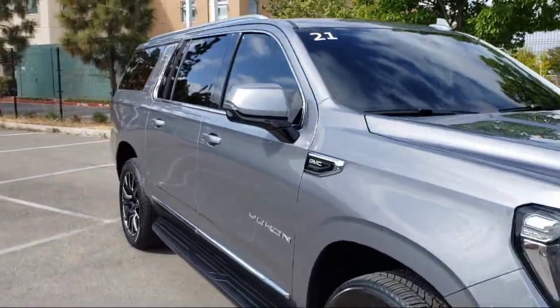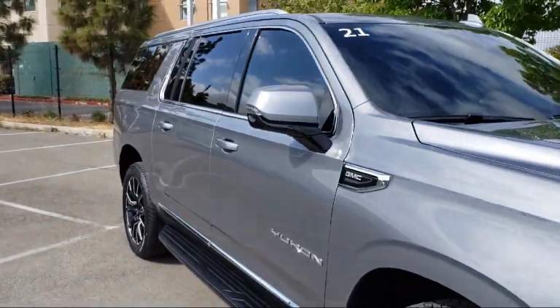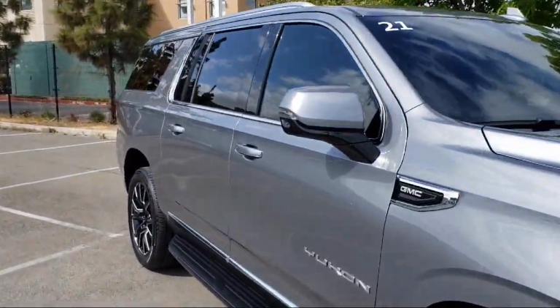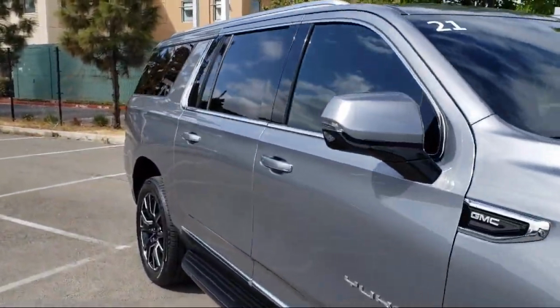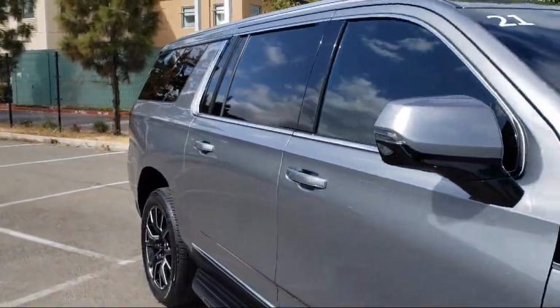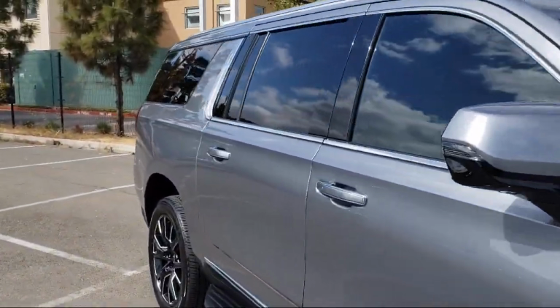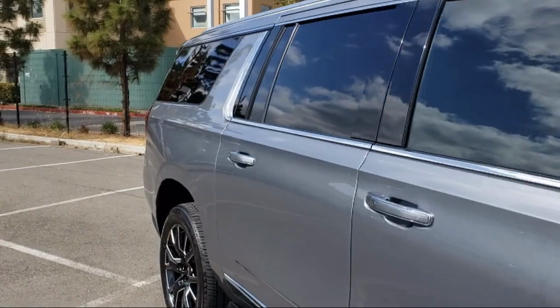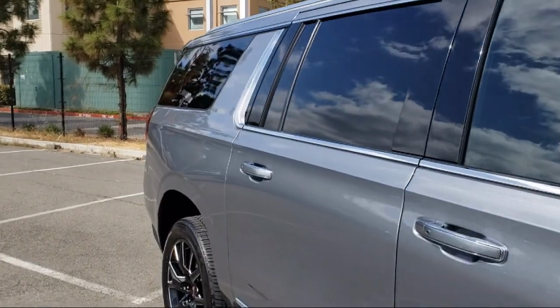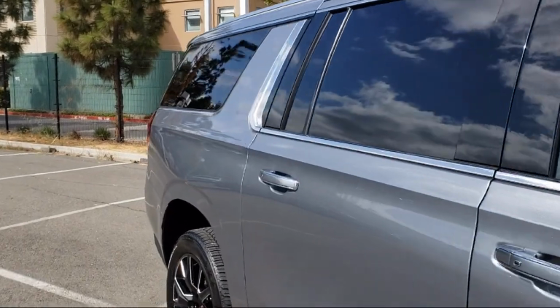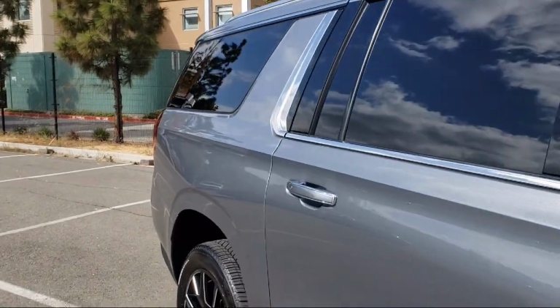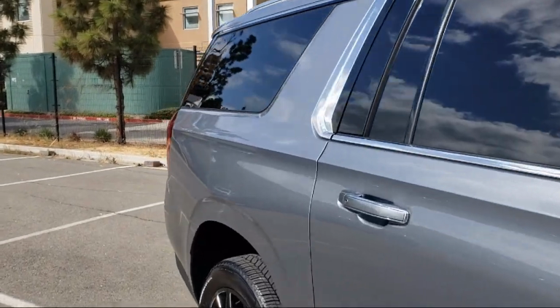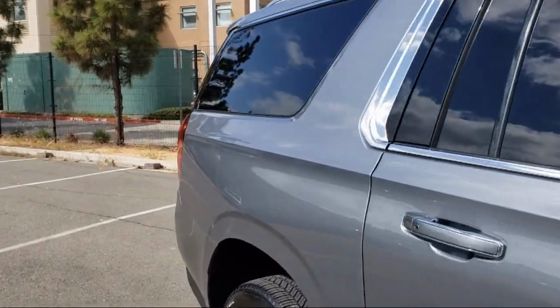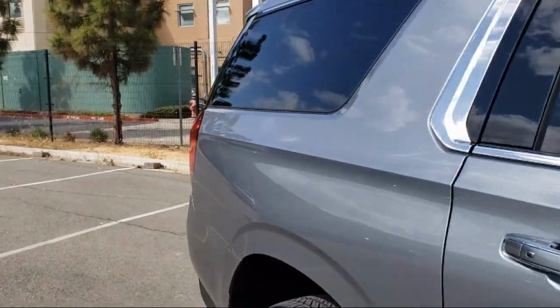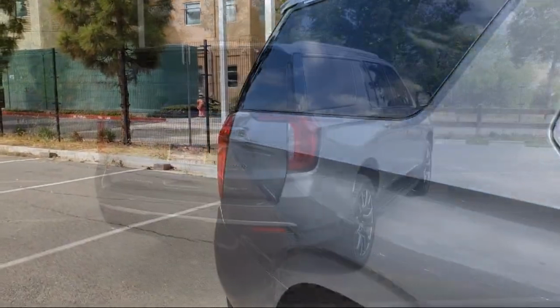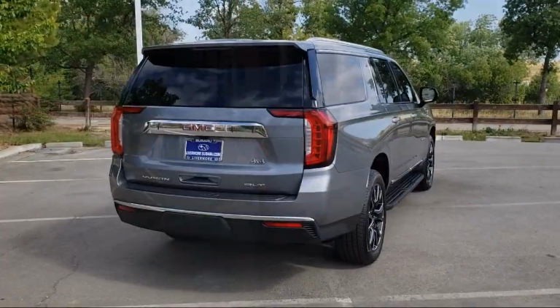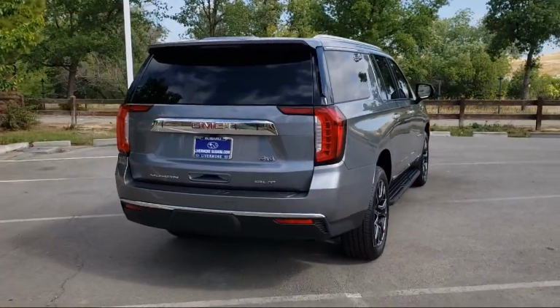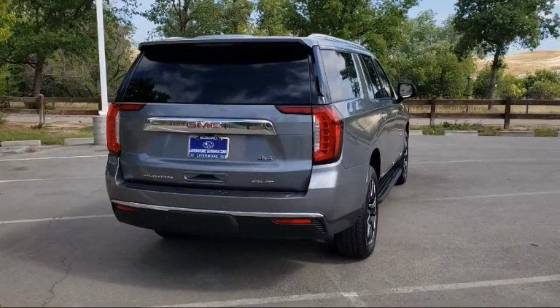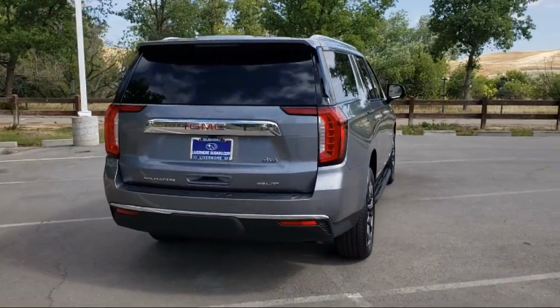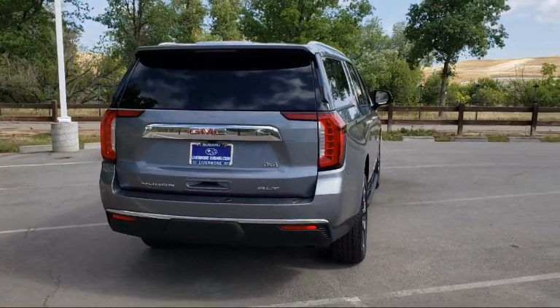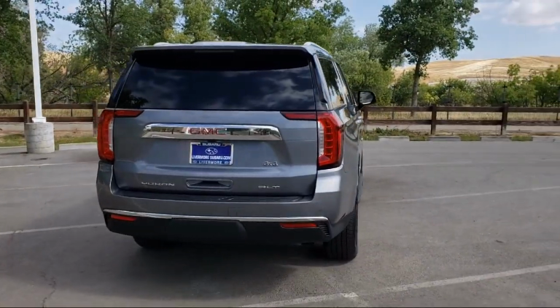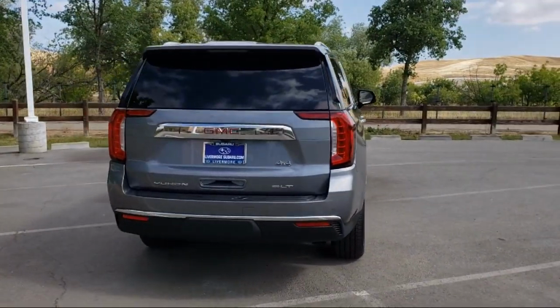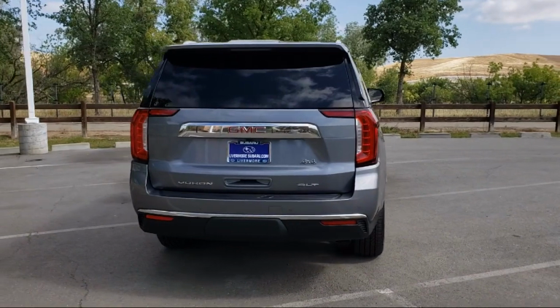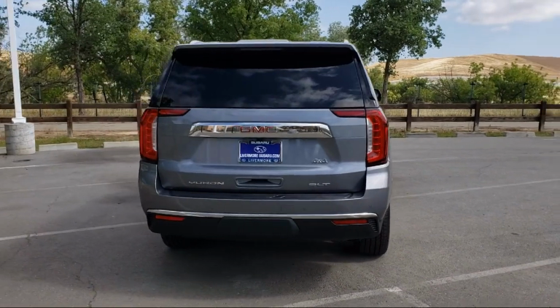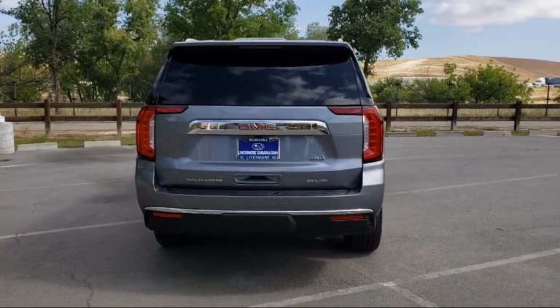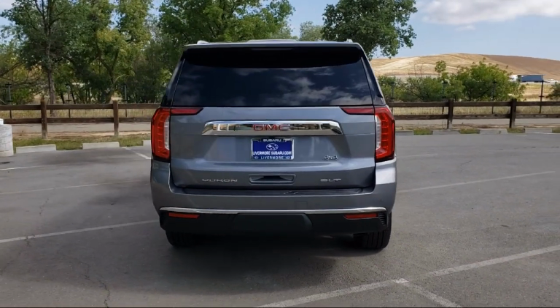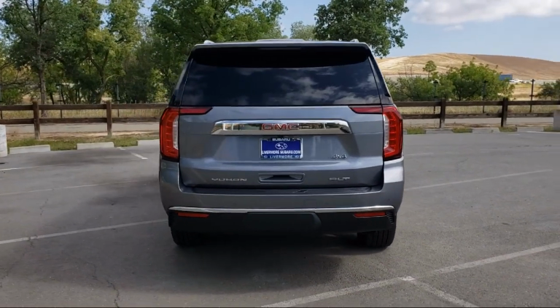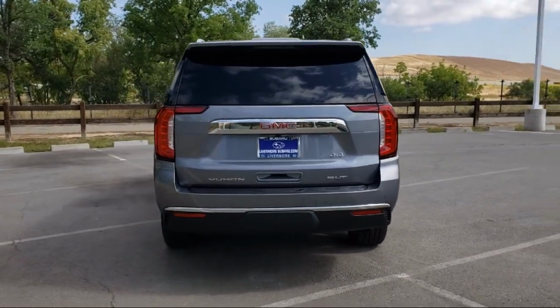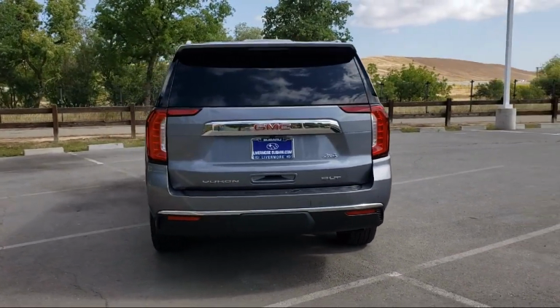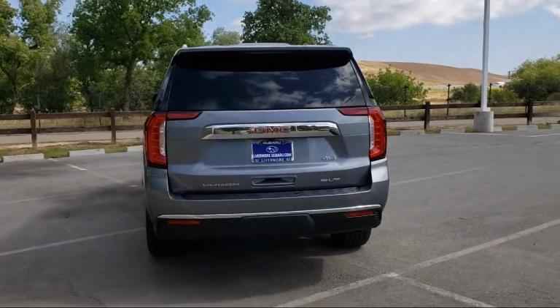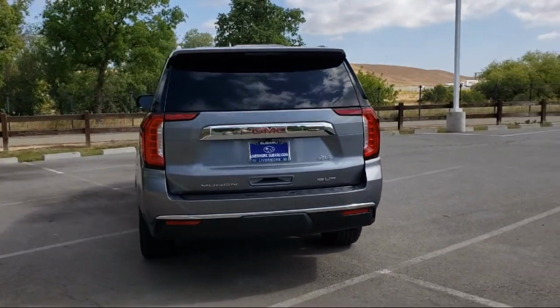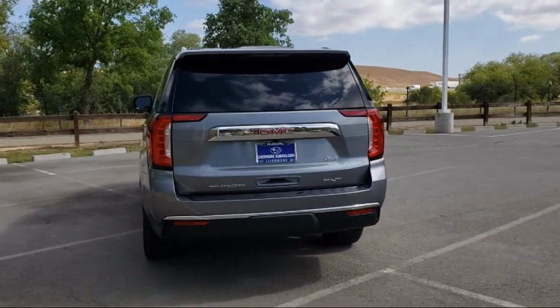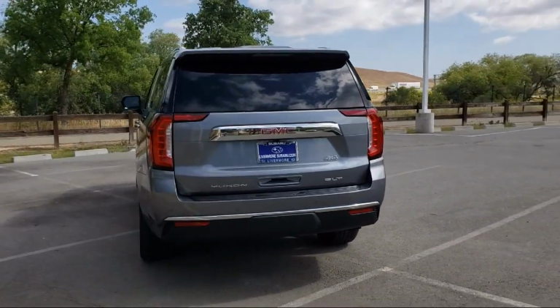IntelliBeam with automatic high beam on and off, third row seating, Apple CarPlay and Android Auto, following distance indicator, and outside heated power adjustable mirrors.